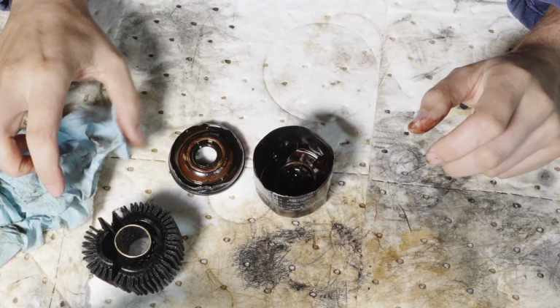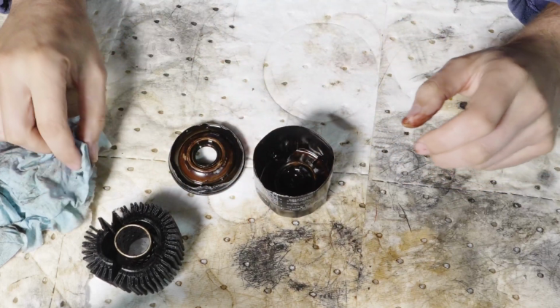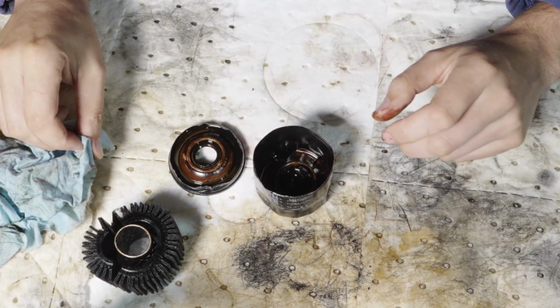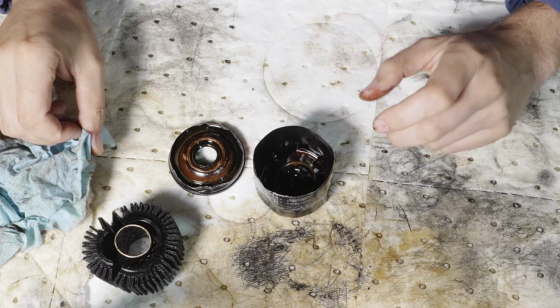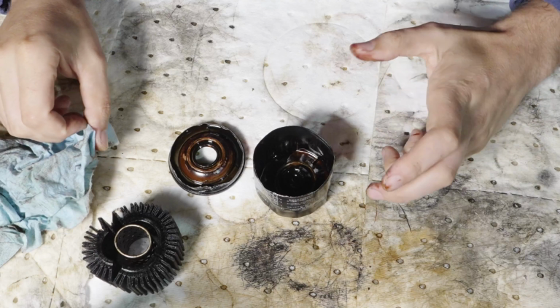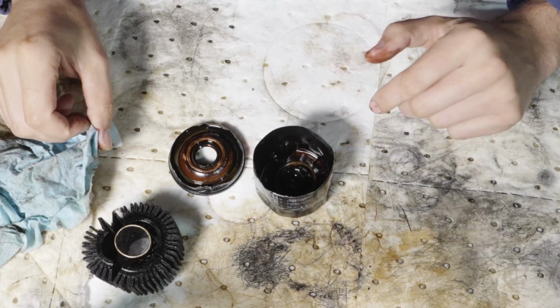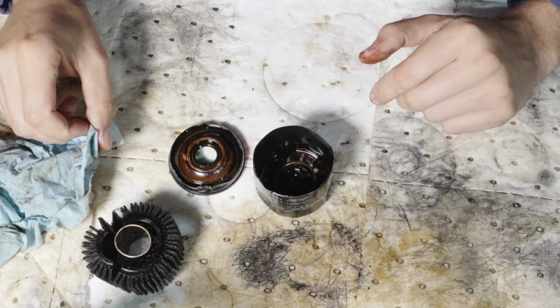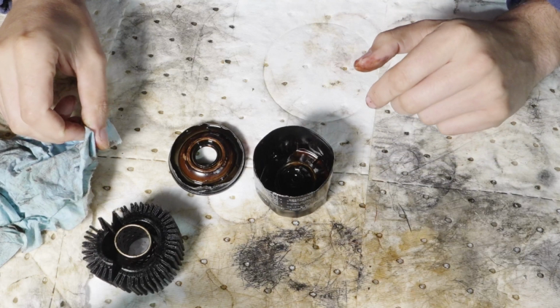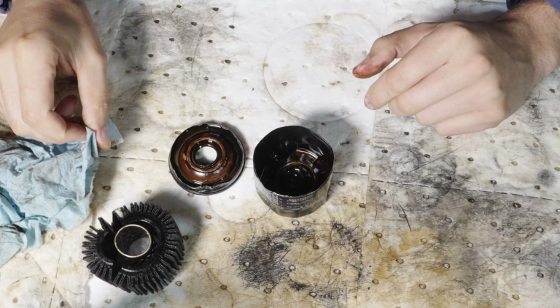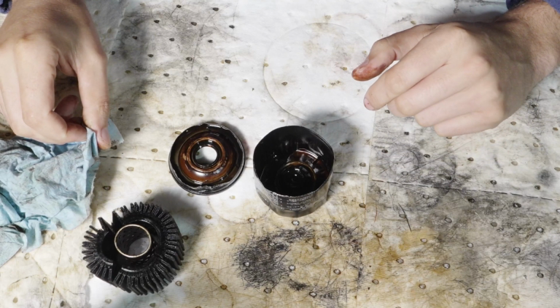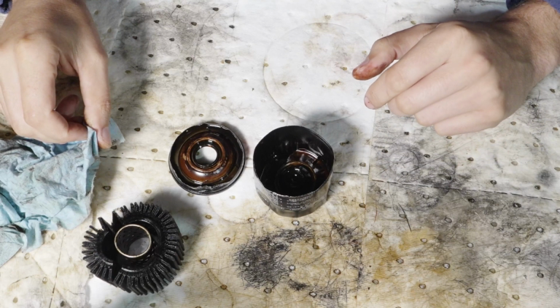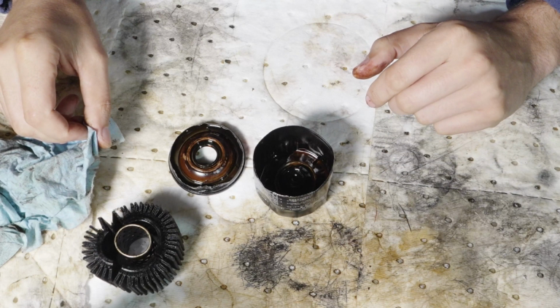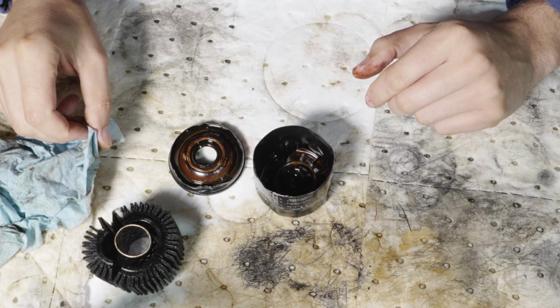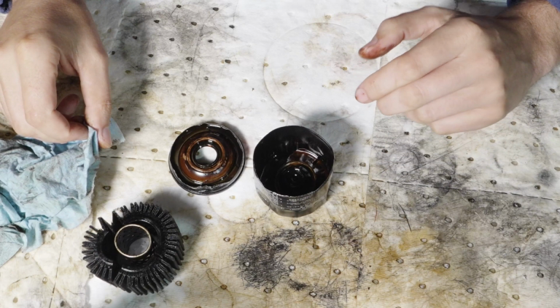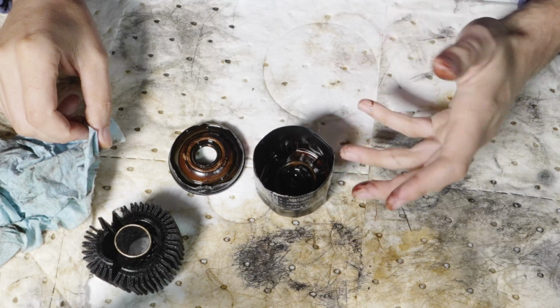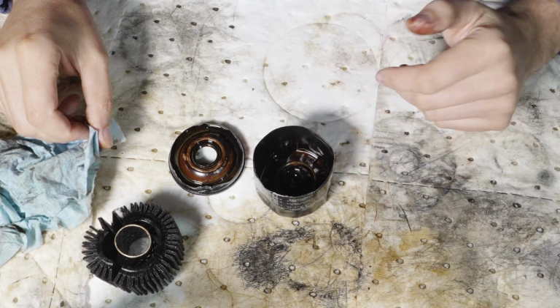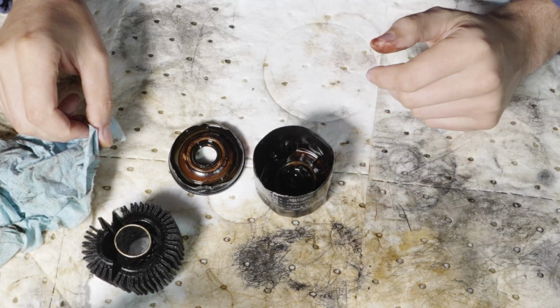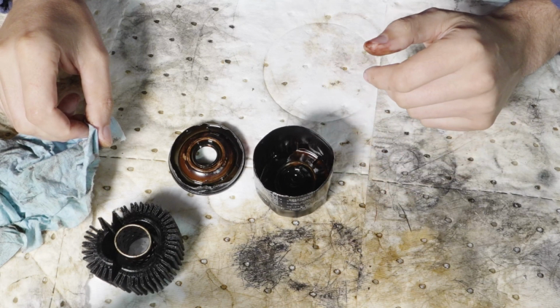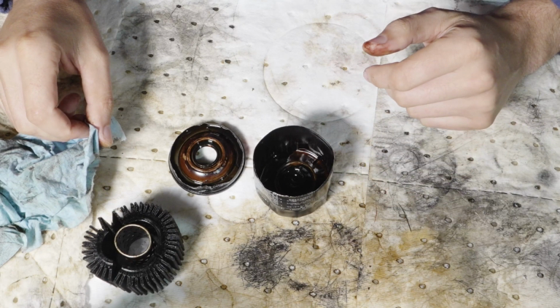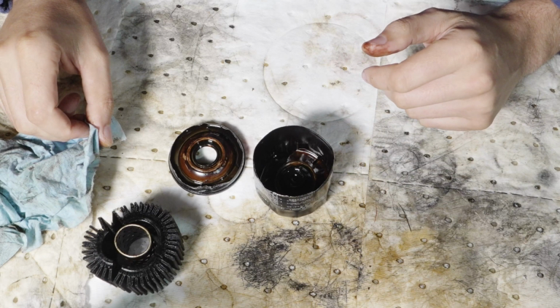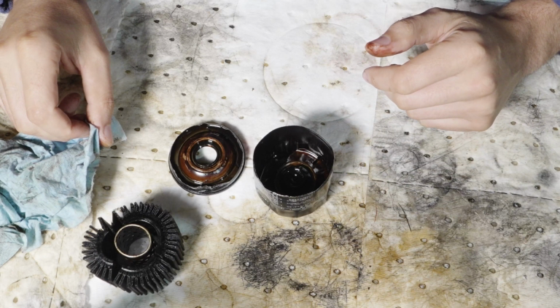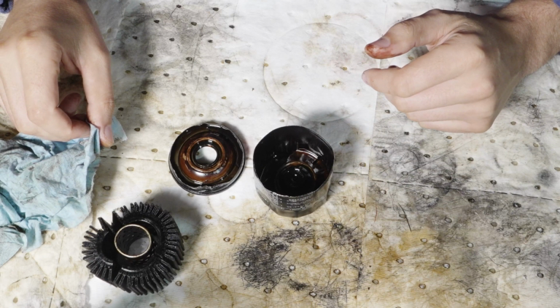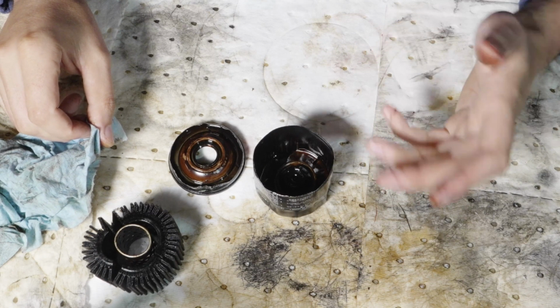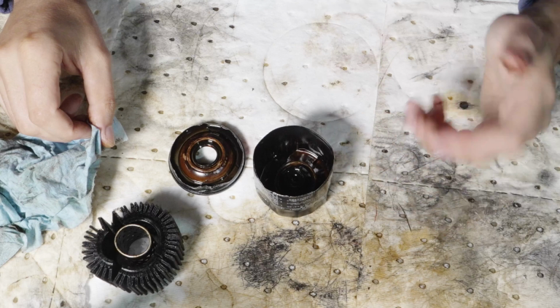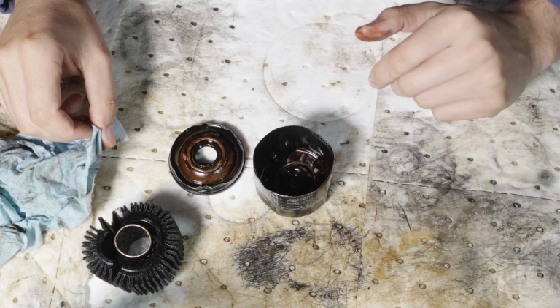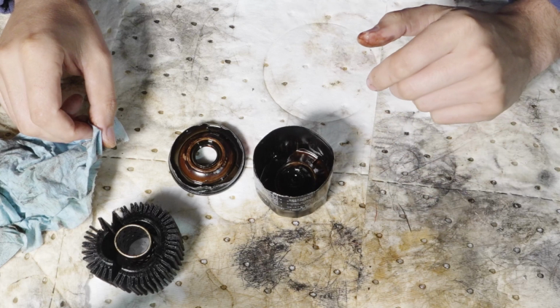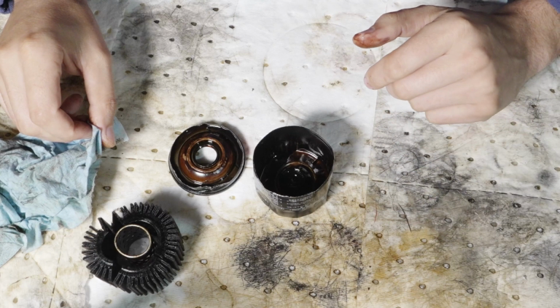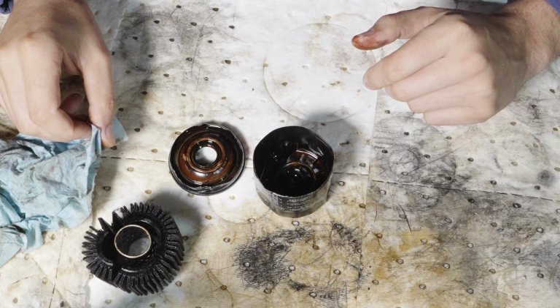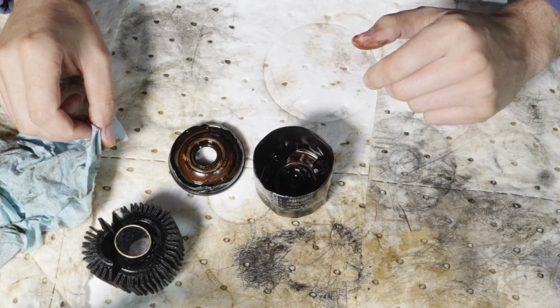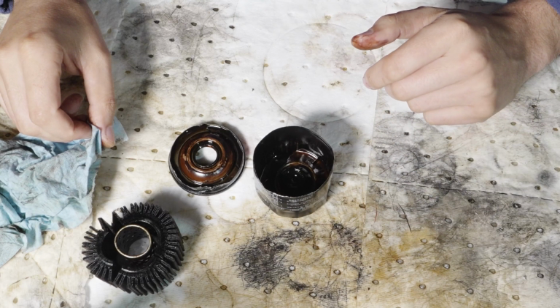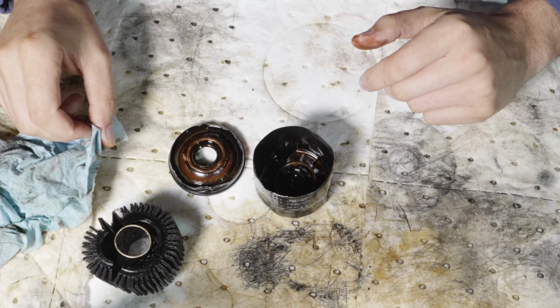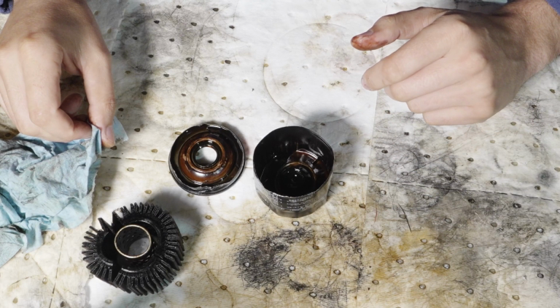I would recommend against waiting 400 hours to change your oil in your personal watercraft, but this is kind of what you can expect to see.